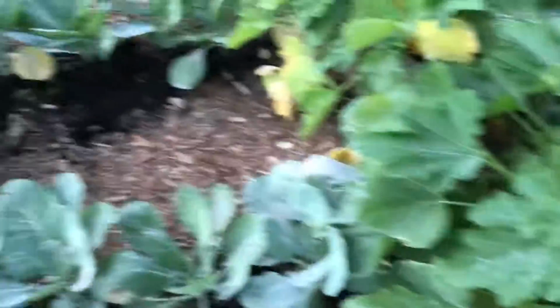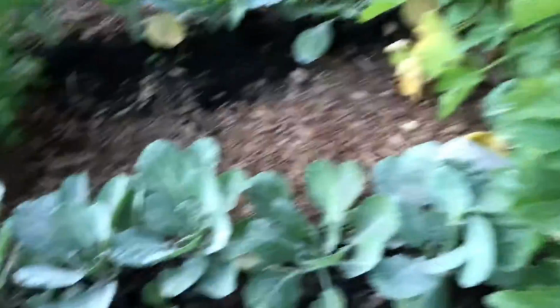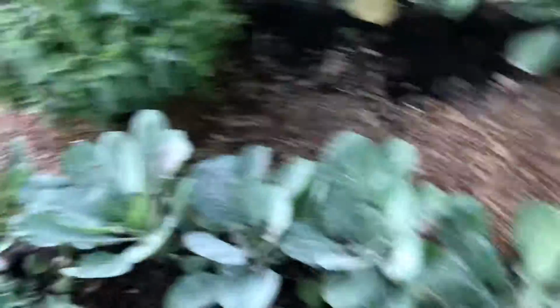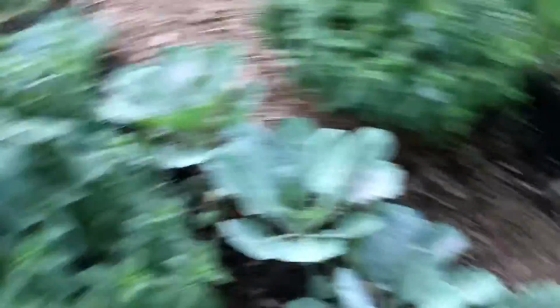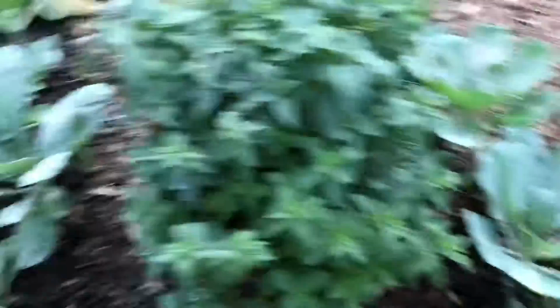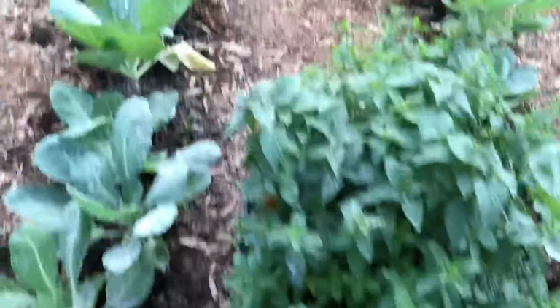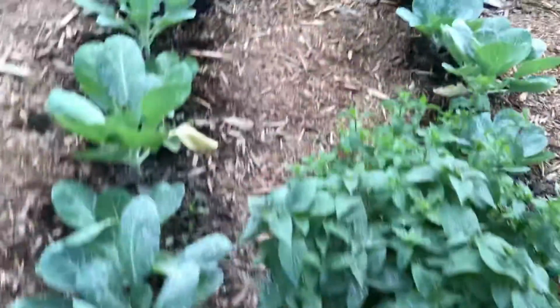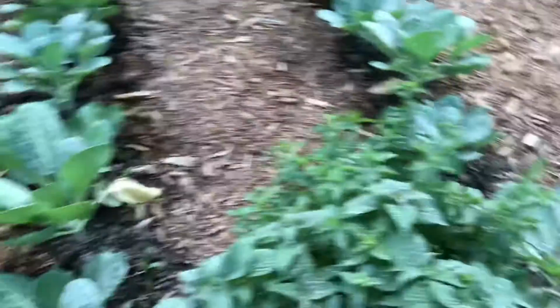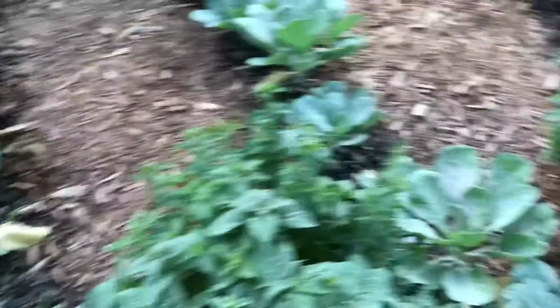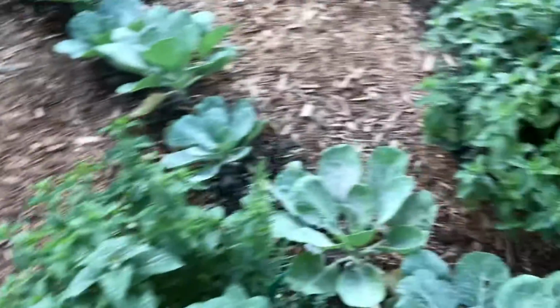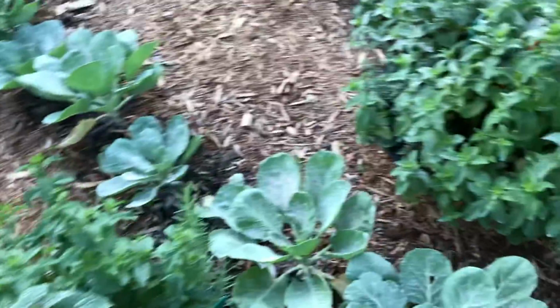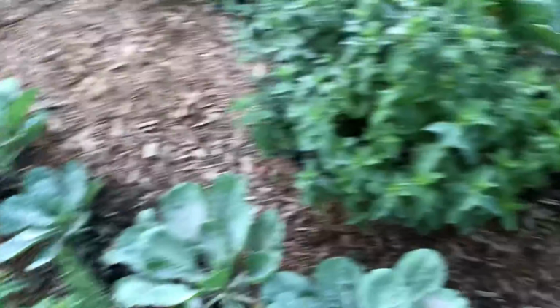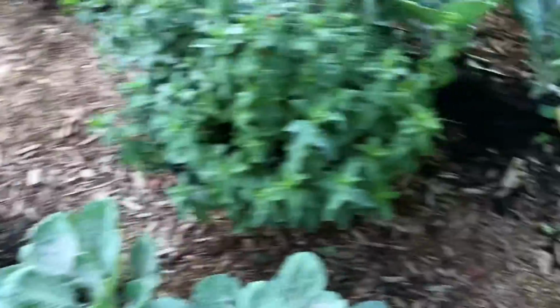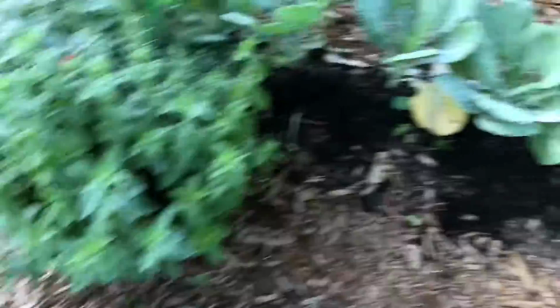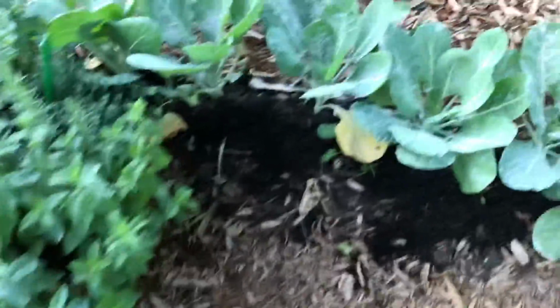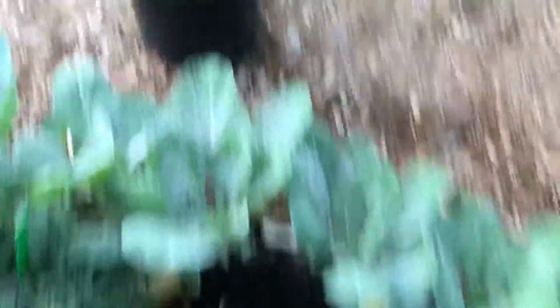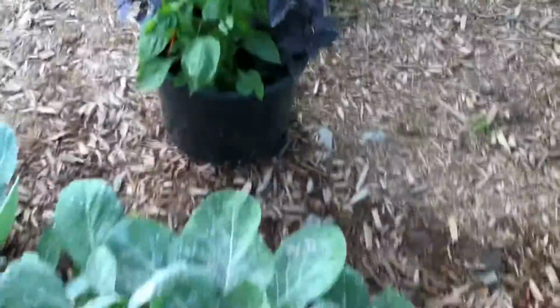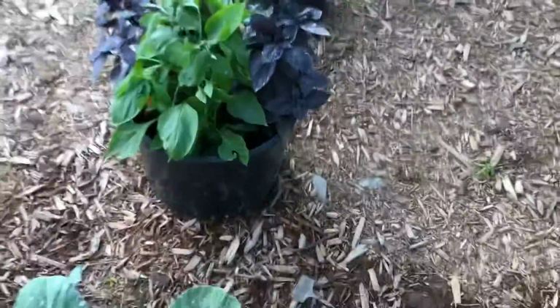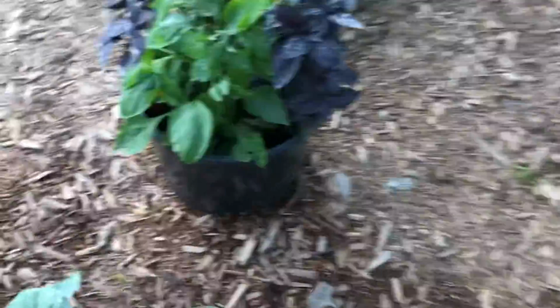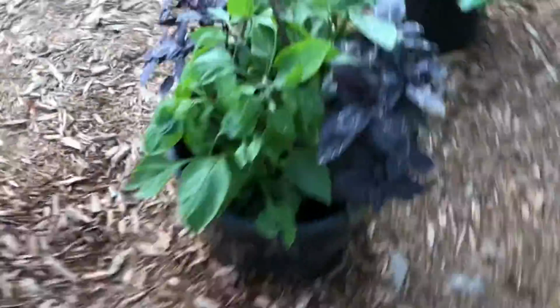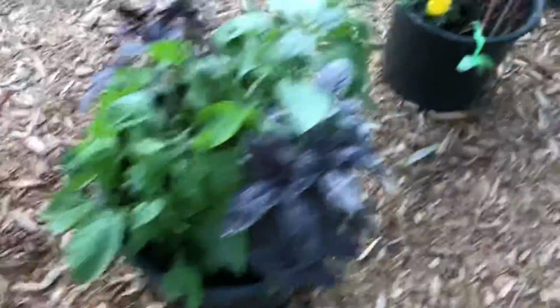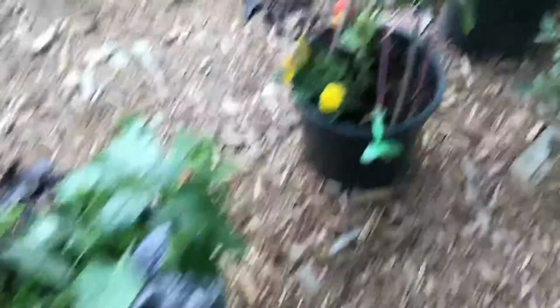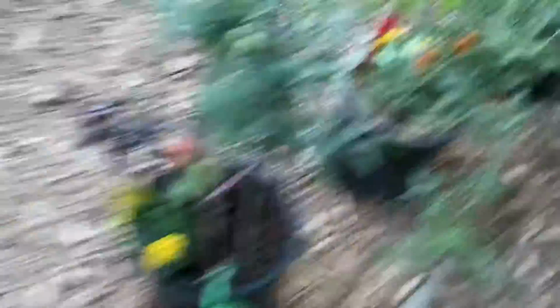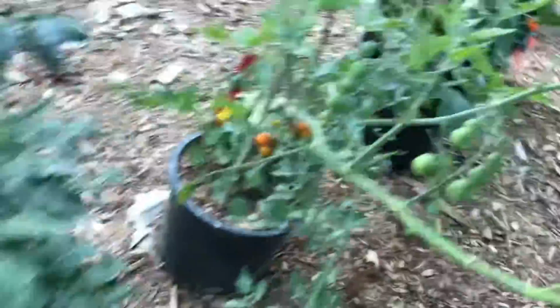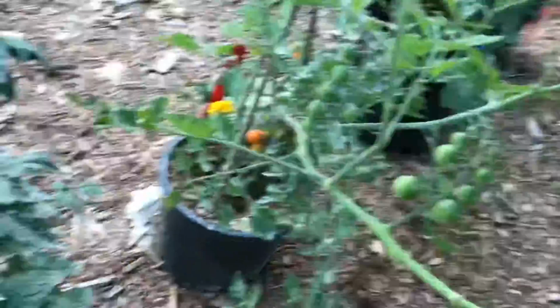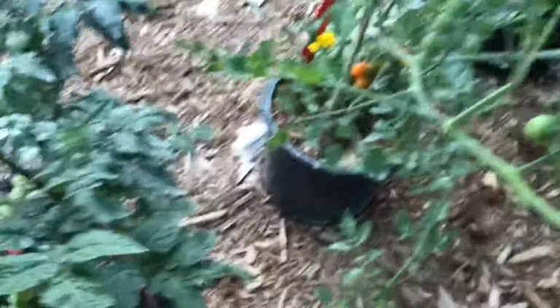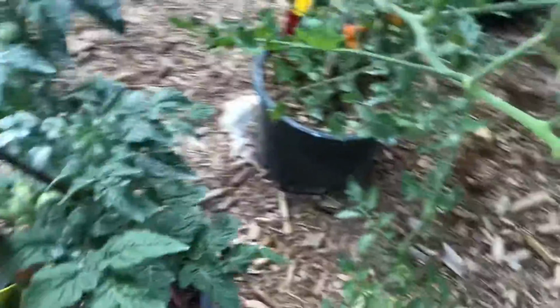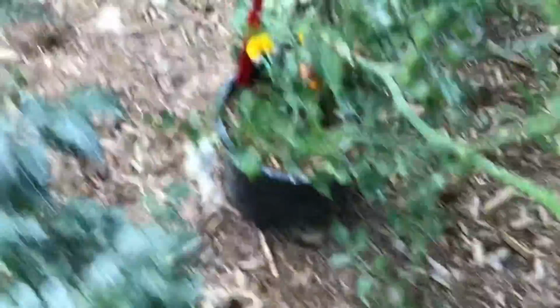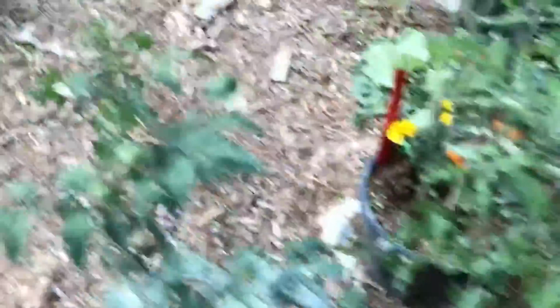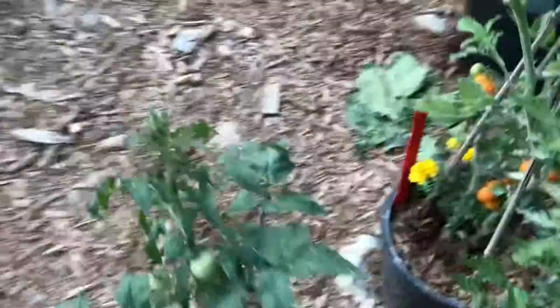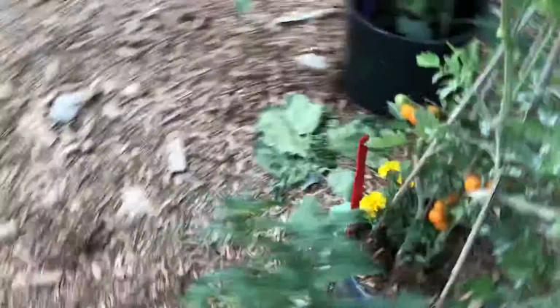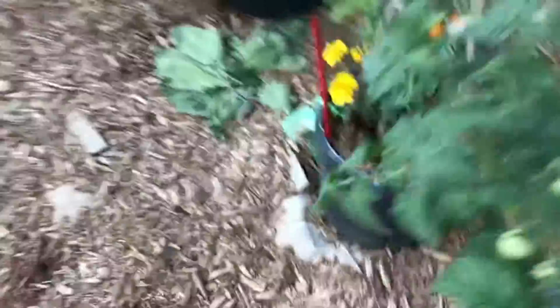Collard greens. Basil. Small tomatoes — some of them turned orange already.